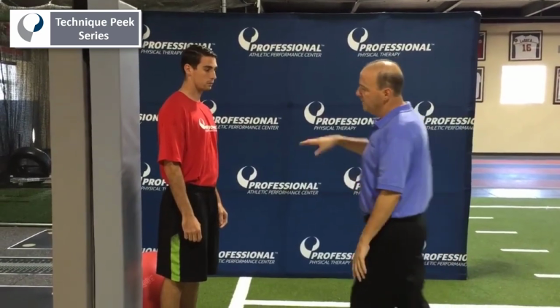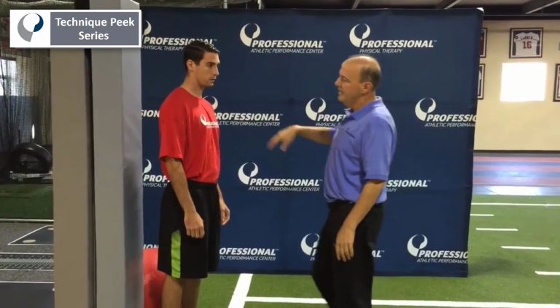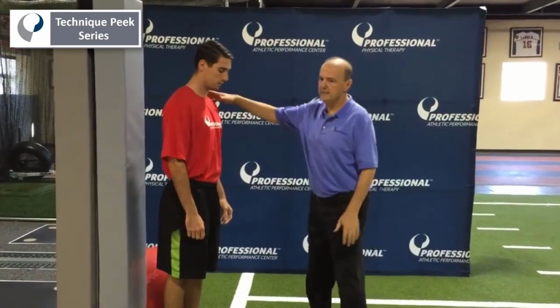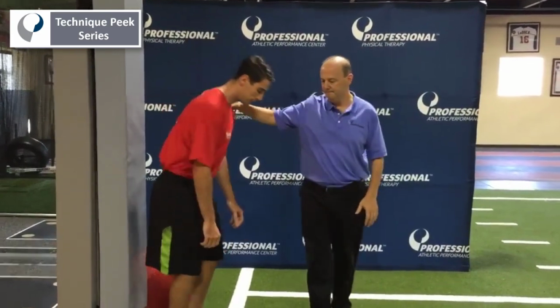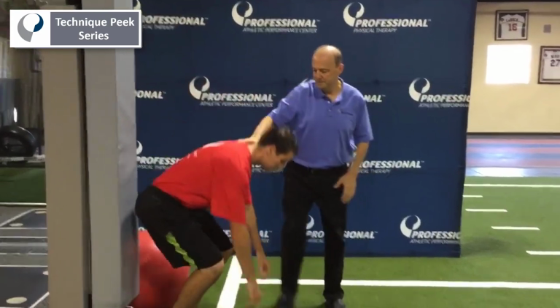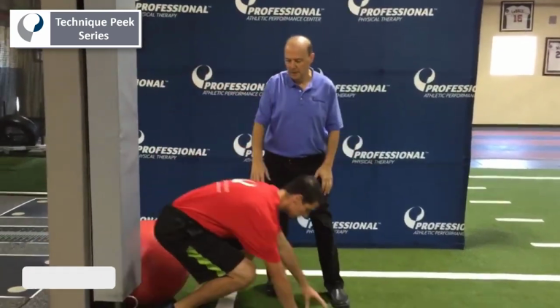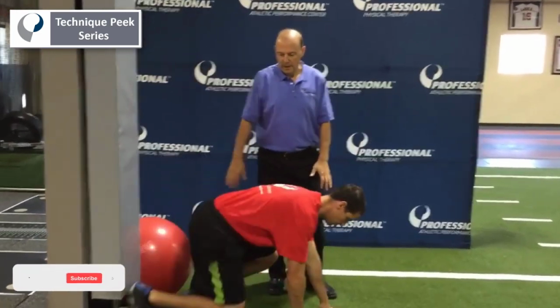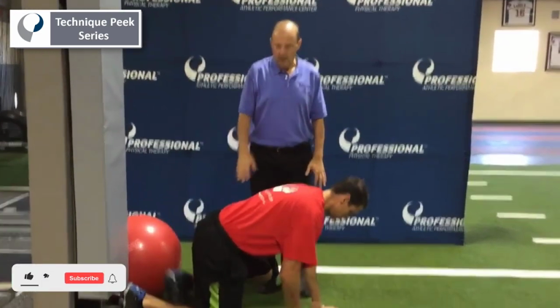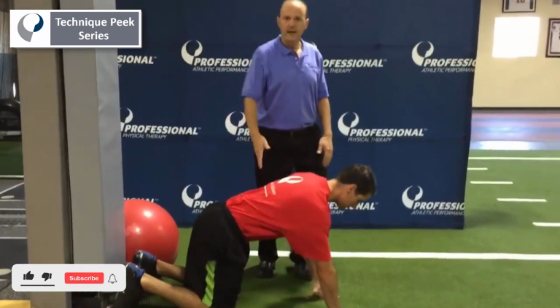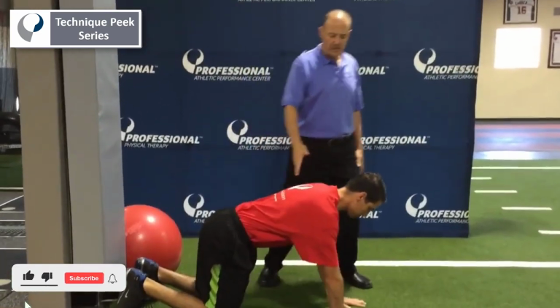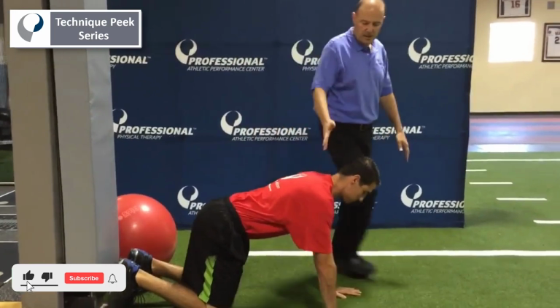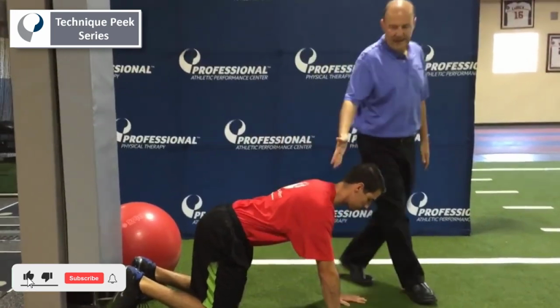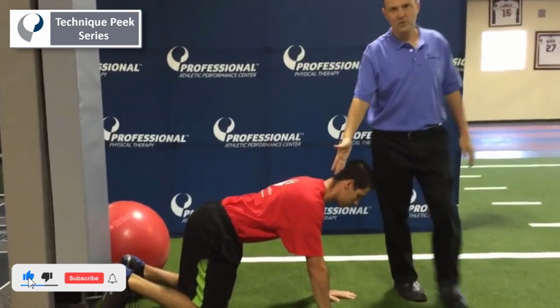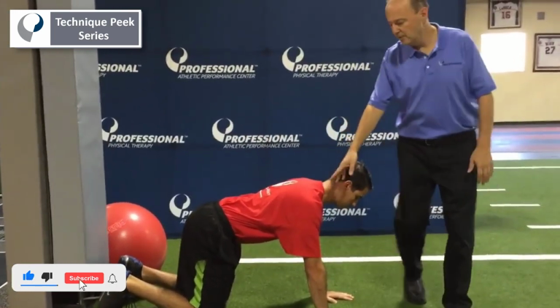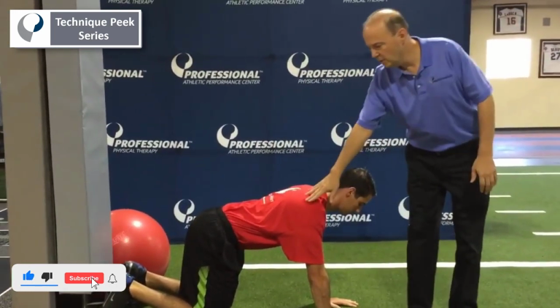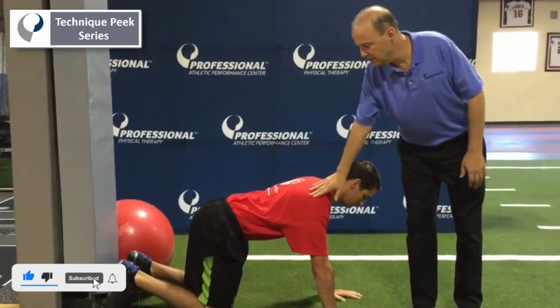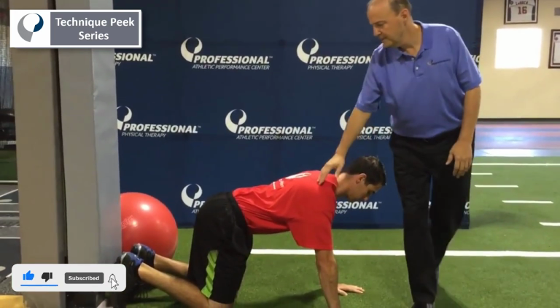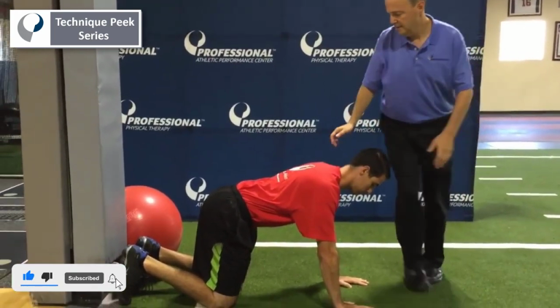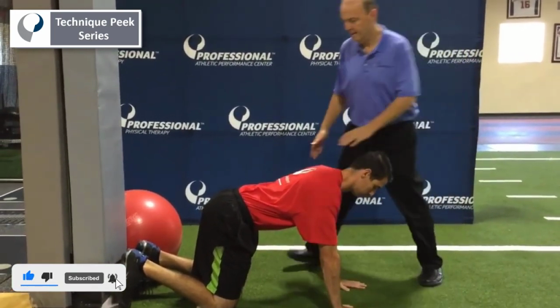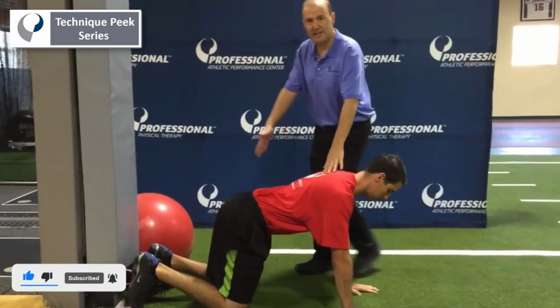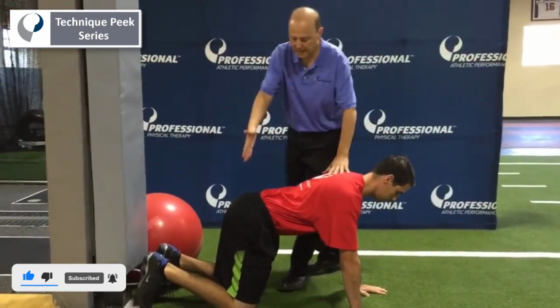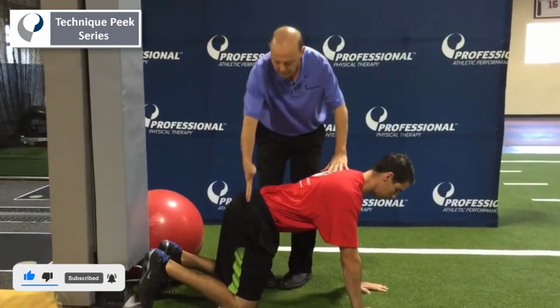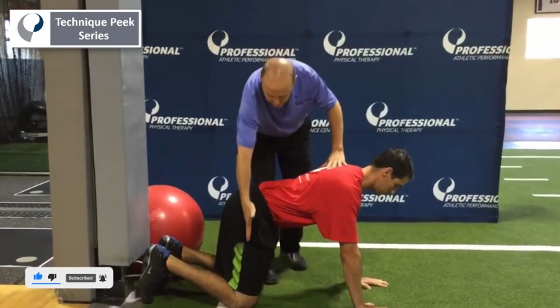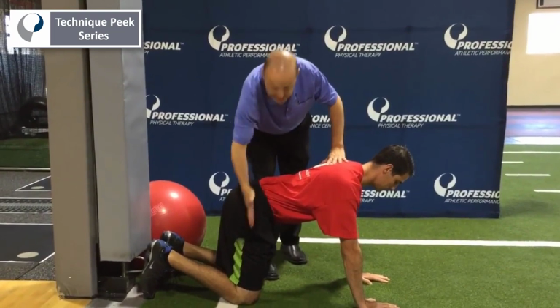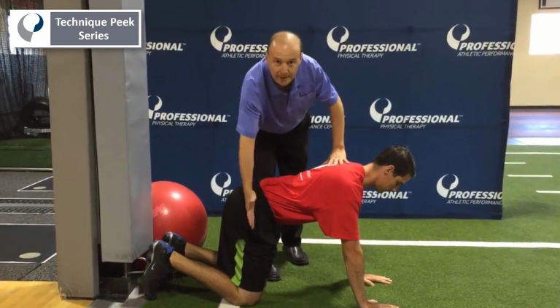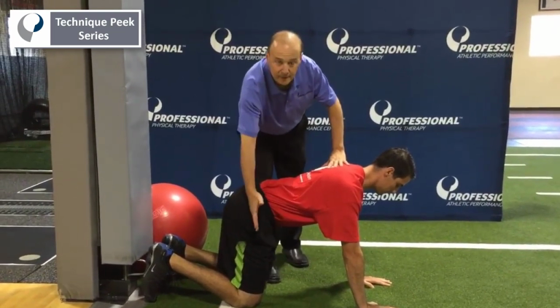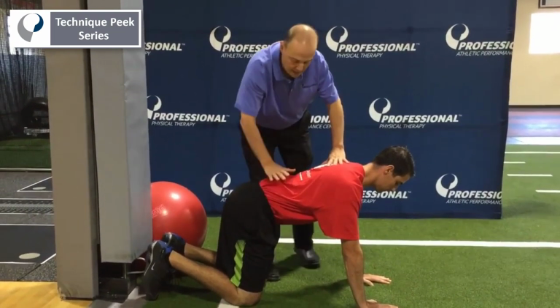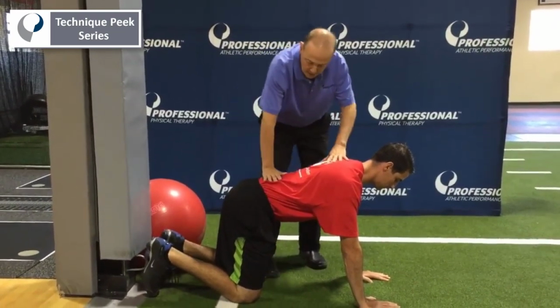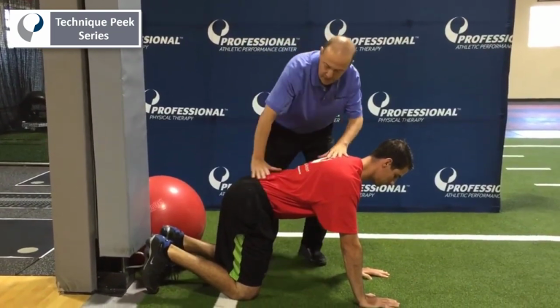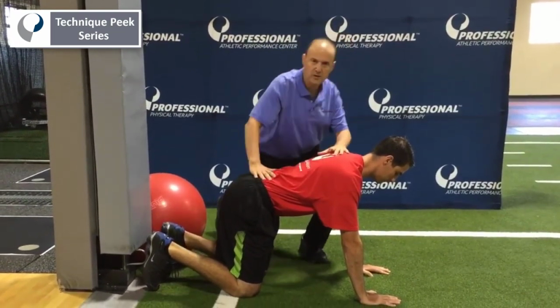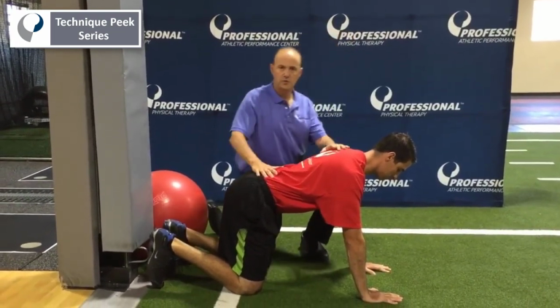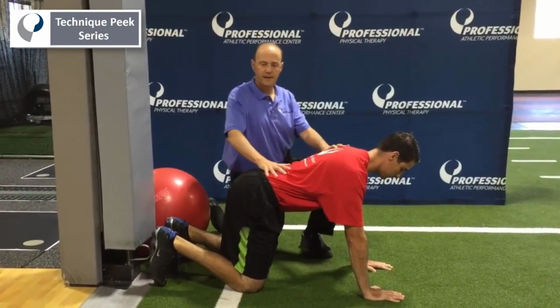You're going to go on your hands and knees. The hands should be underneath the shoulders. The hips and knees should be lined up with each other in the same plane. You're going to have to do neutral spine.